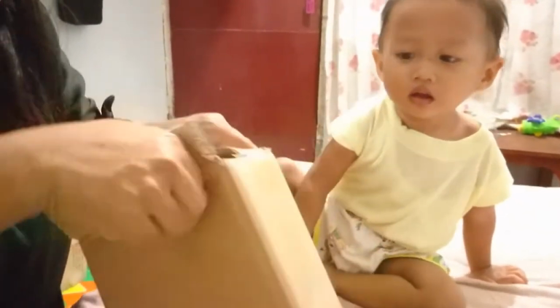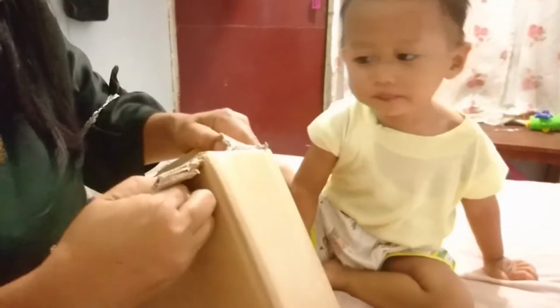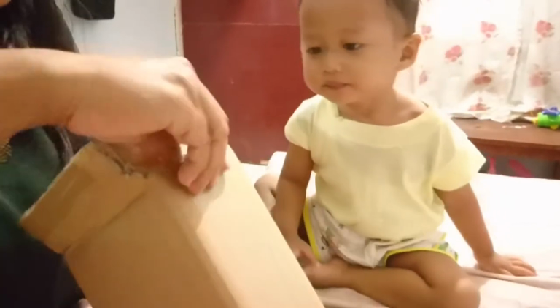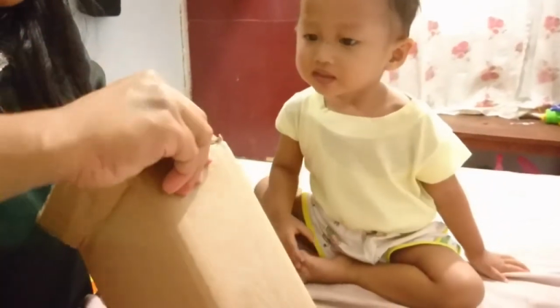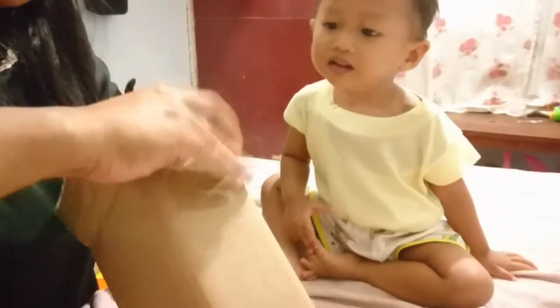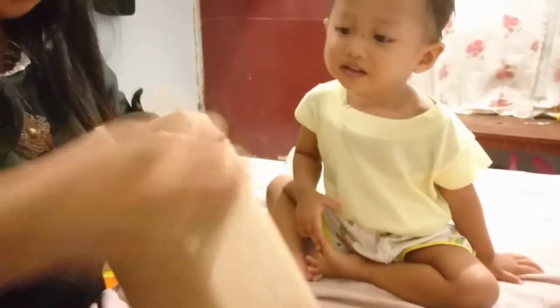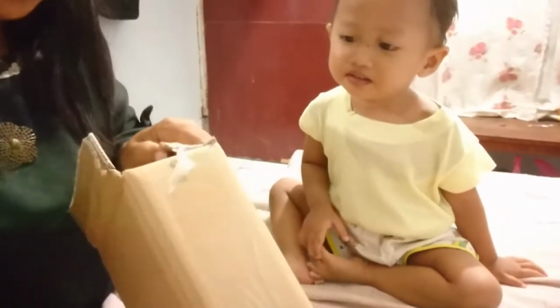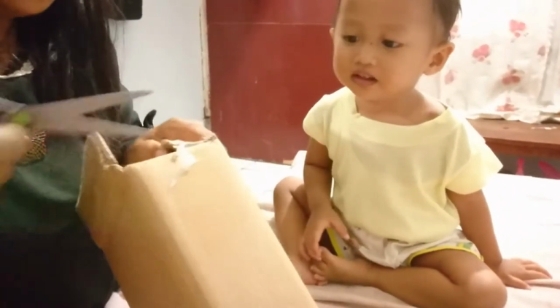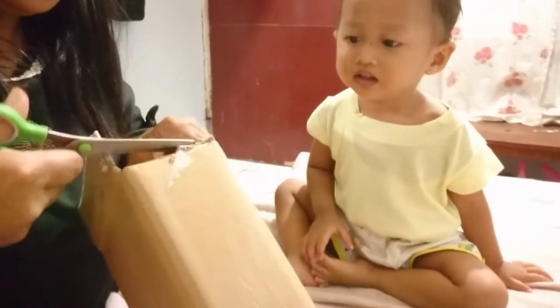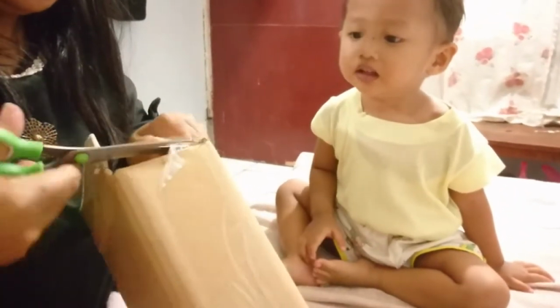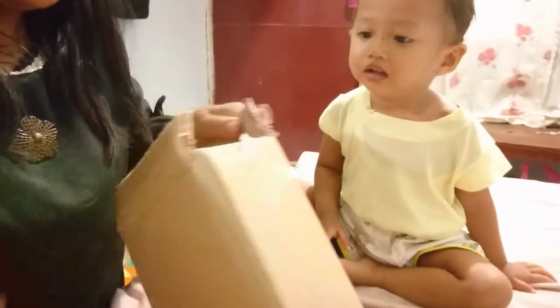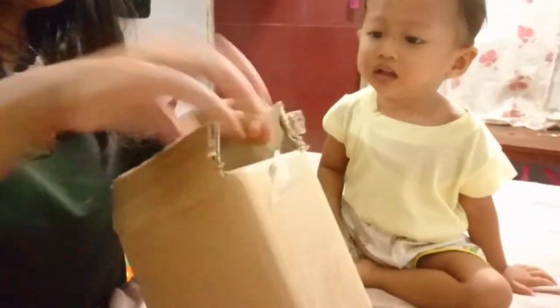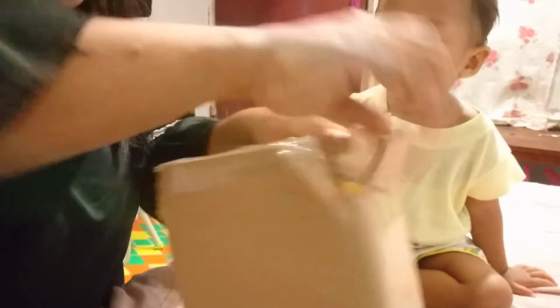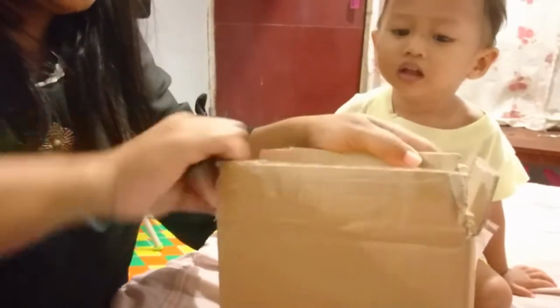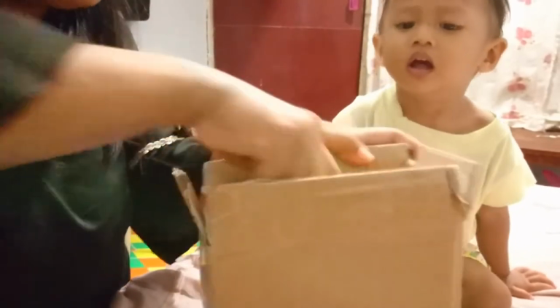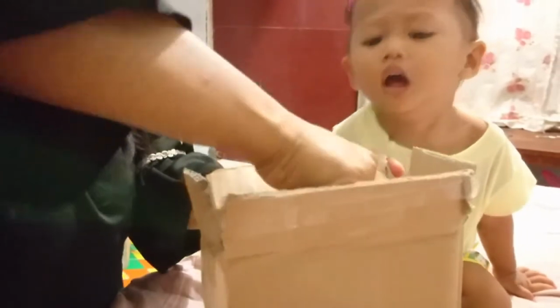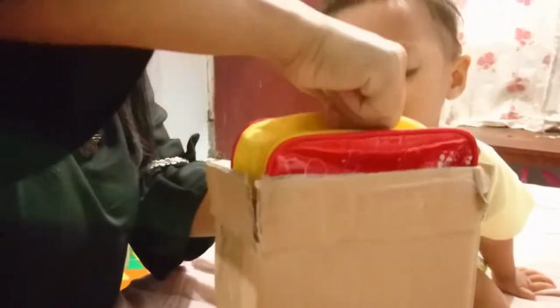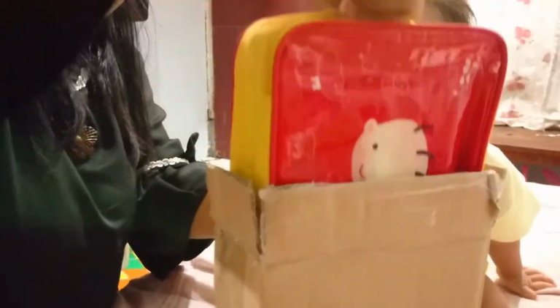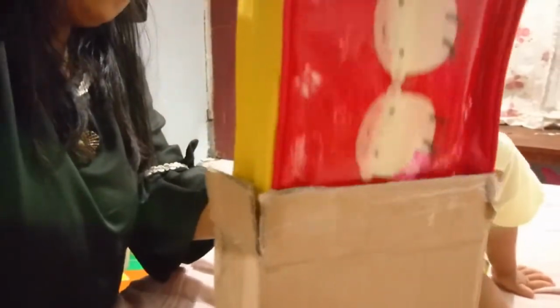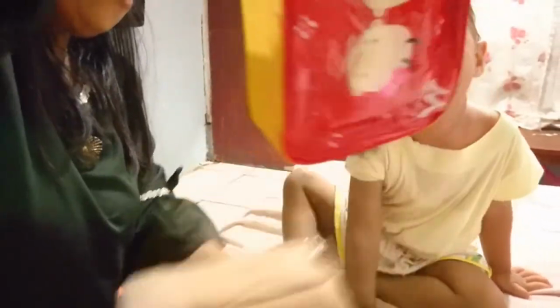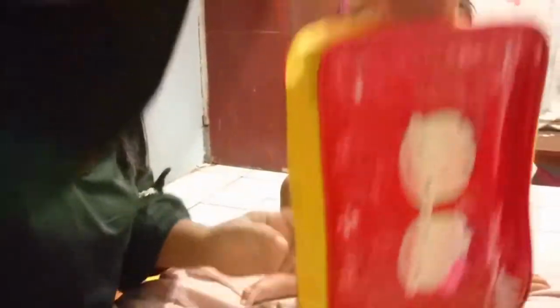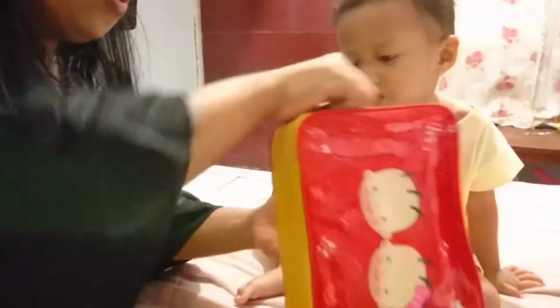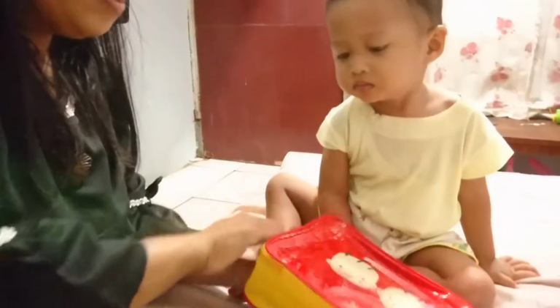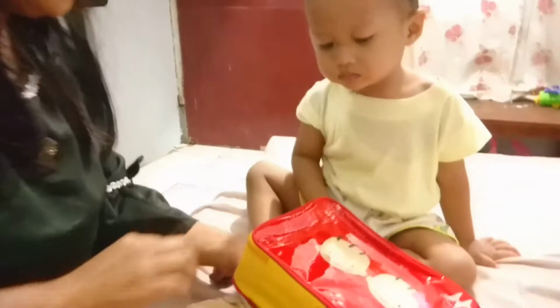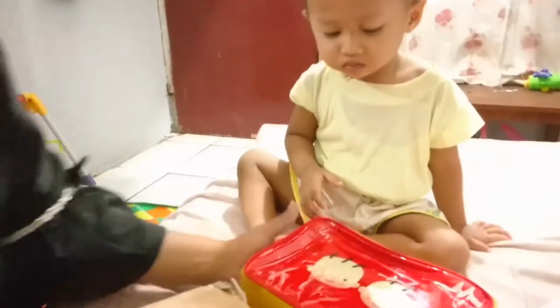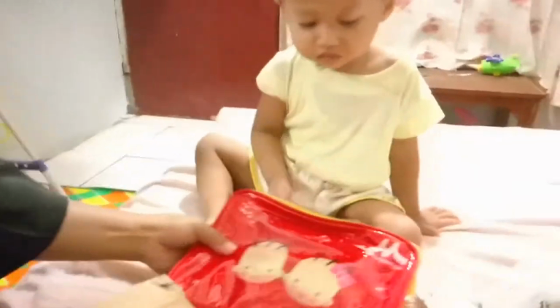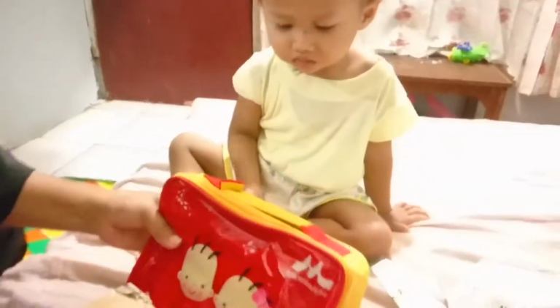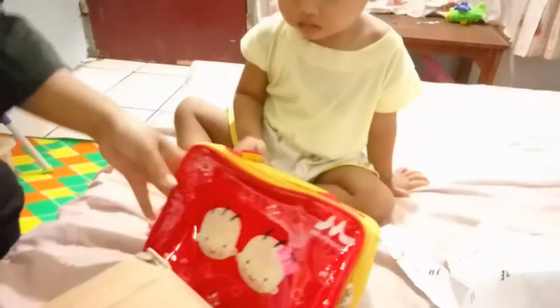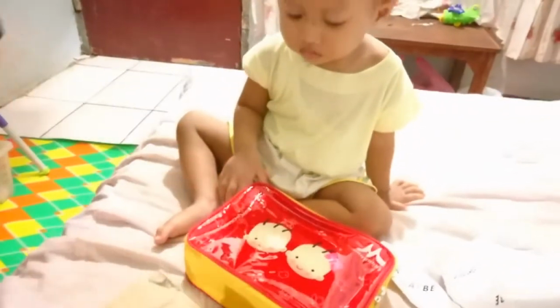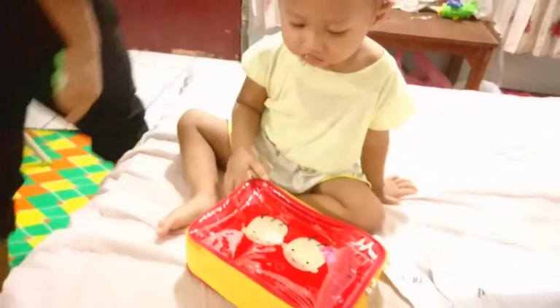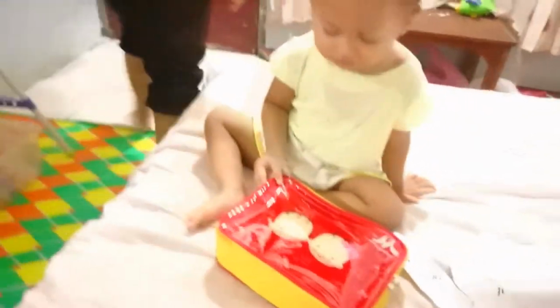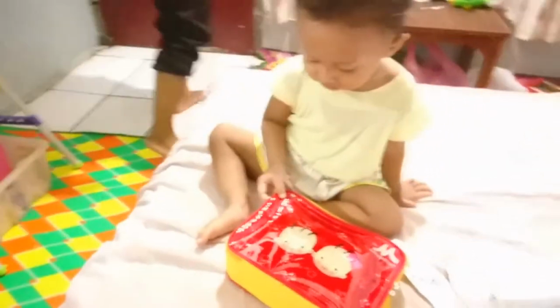Kita buka dulu ini sama Mama. Nah ini sama De Enzo lihat. Hadiahnya adalah tas berwarna merah, ada gambar kuningnya juga. Ini ada gambar apa ini? Sapi dua ya.